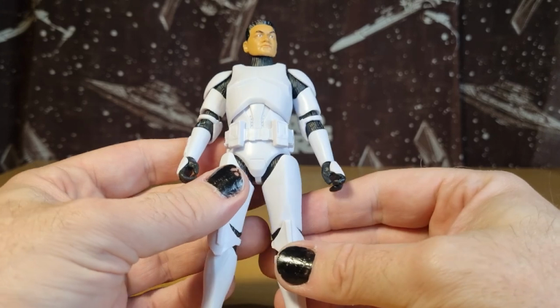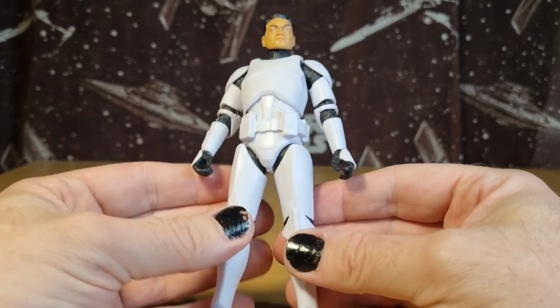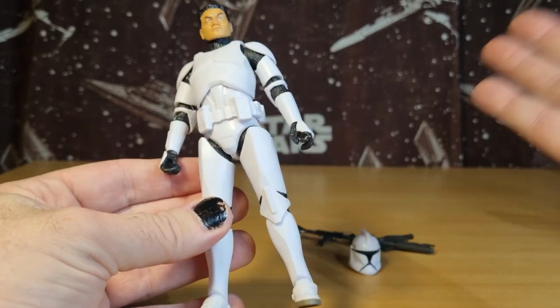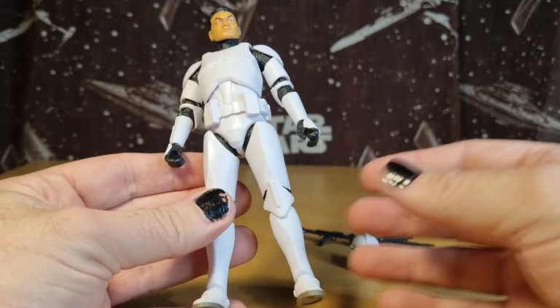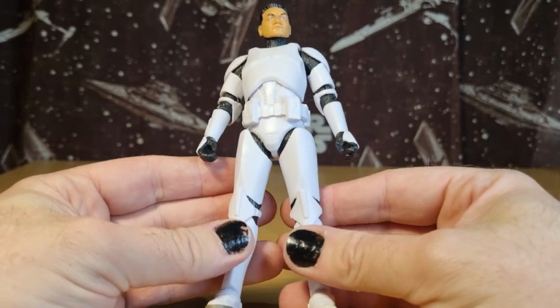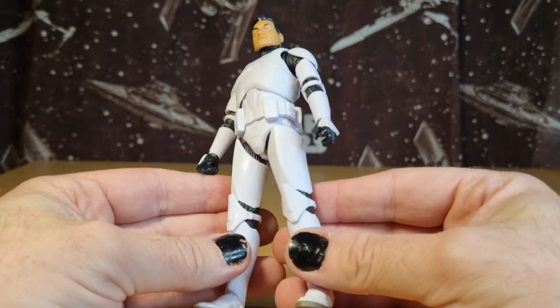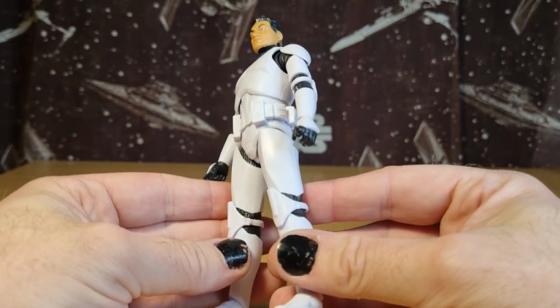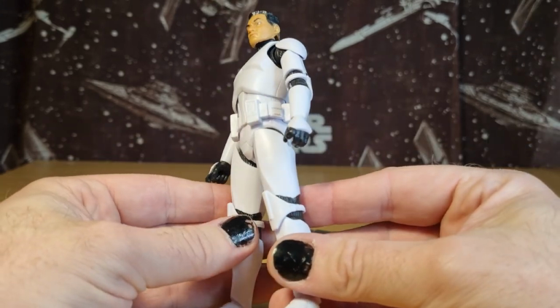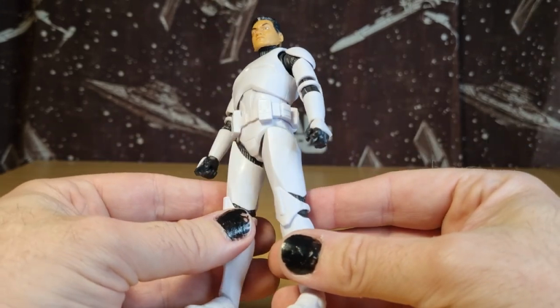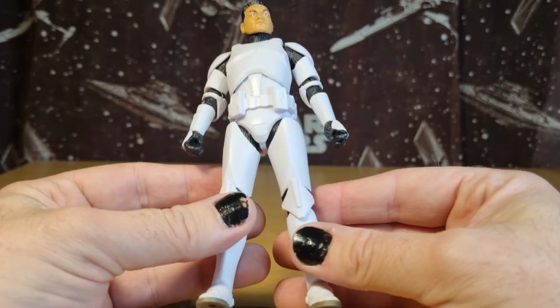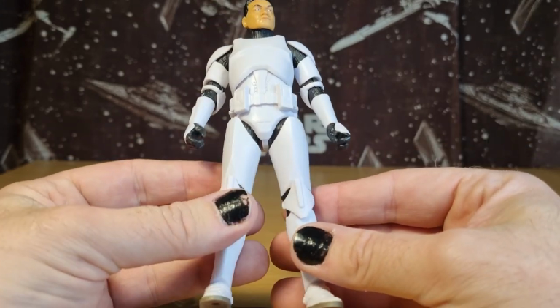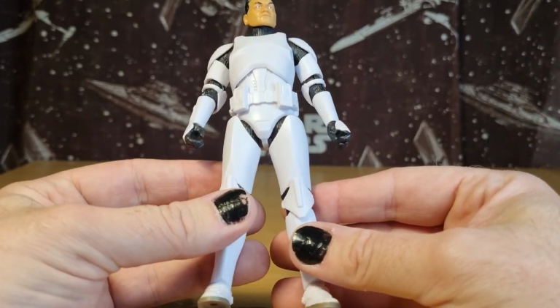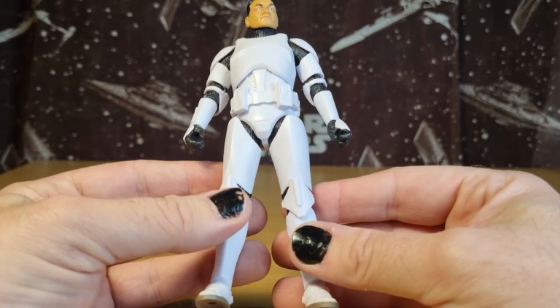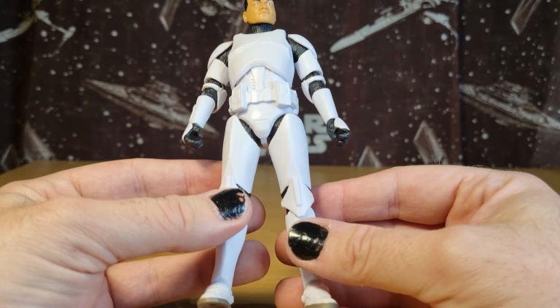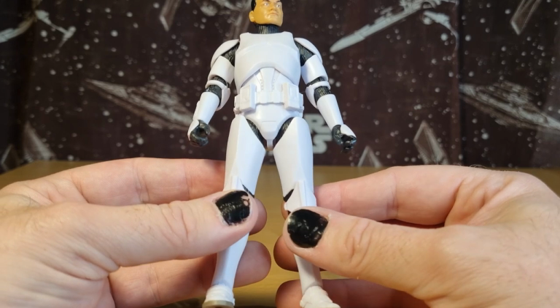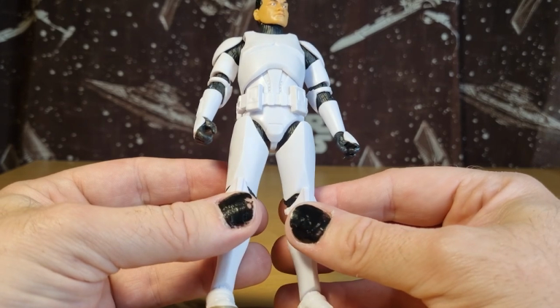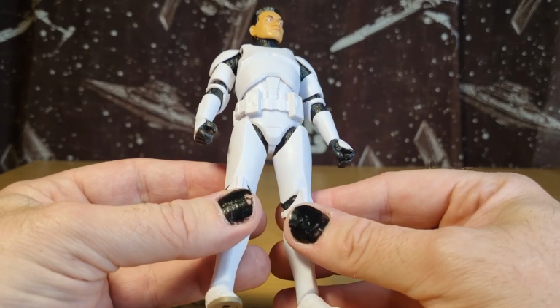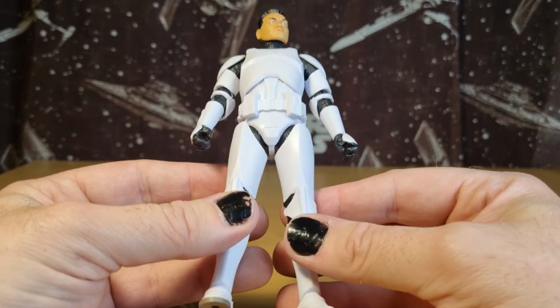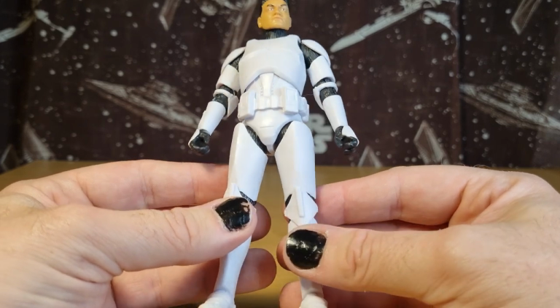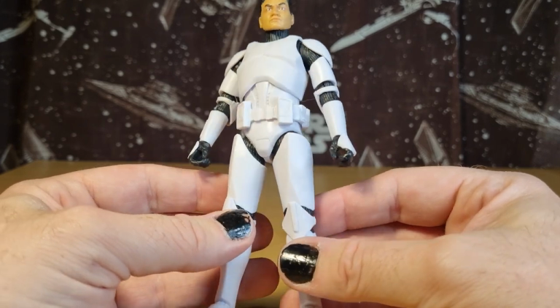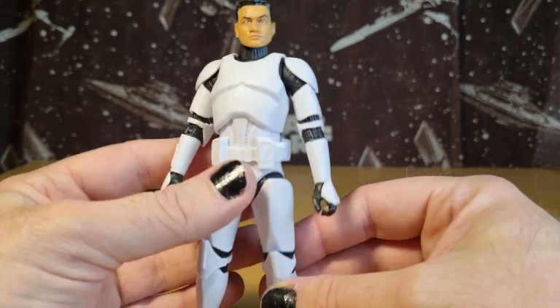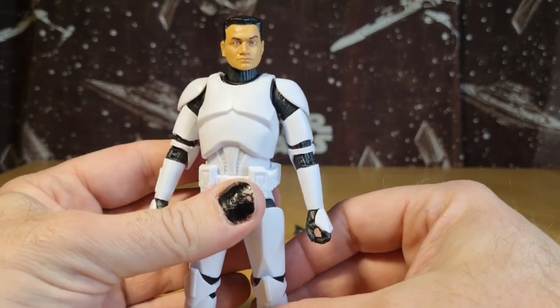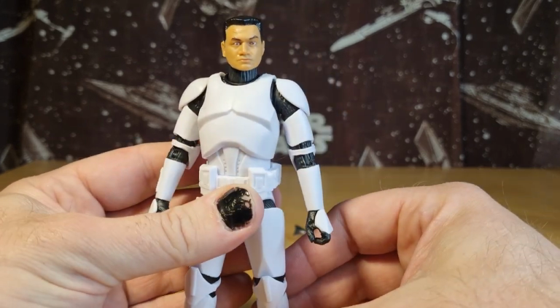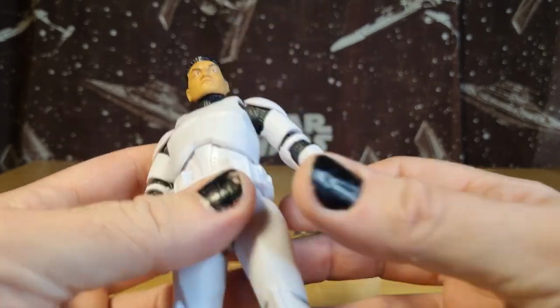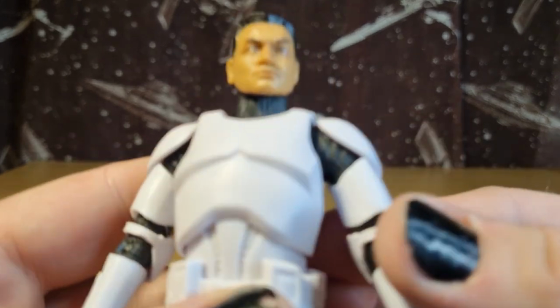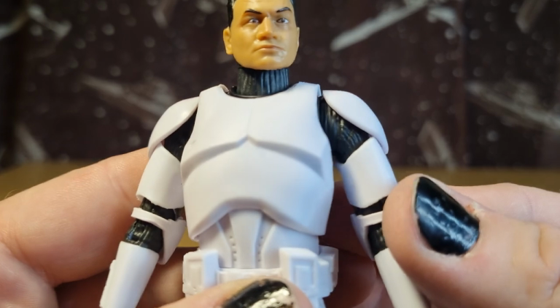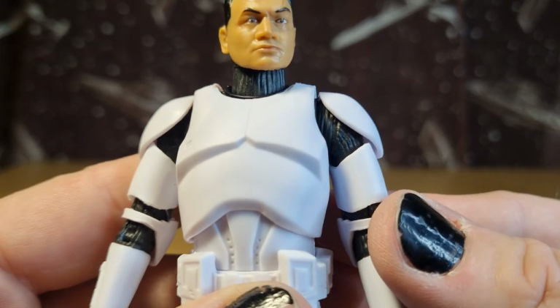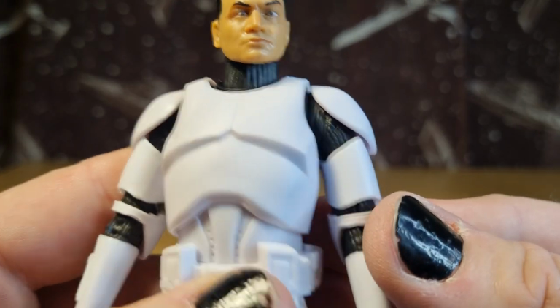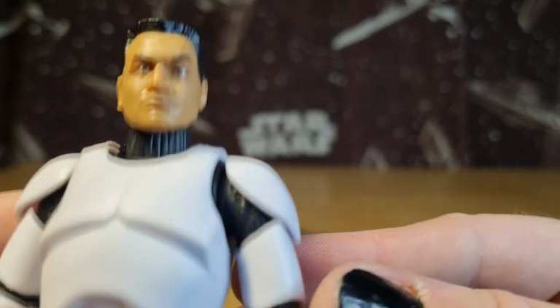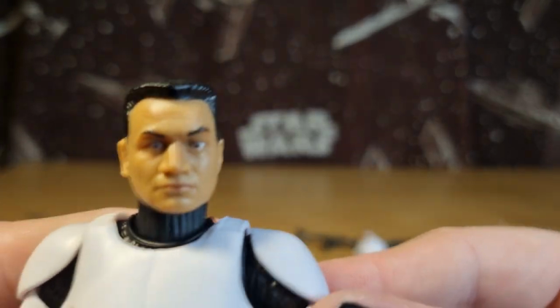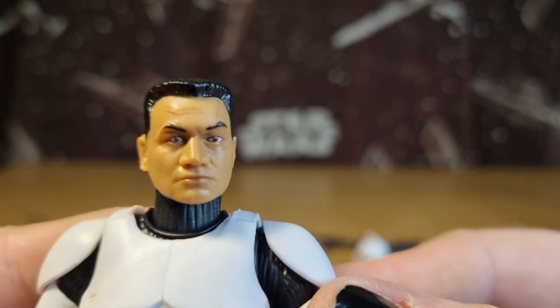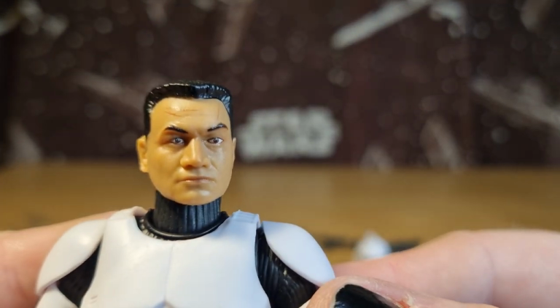The paint apps are nice and clean — it's a nice shiny white. Both of the older ones have sort of flaws in the plastic and have worn over time, so I'm hoping that isn't the case with this one. In terms of paint applications, it's pretty much all cast in the plastic as it needs to be — there's no real paint applications aside from the head, which again is pretty nice.